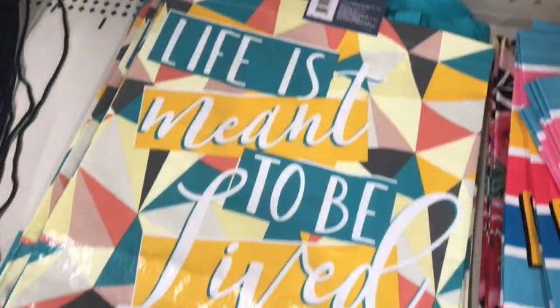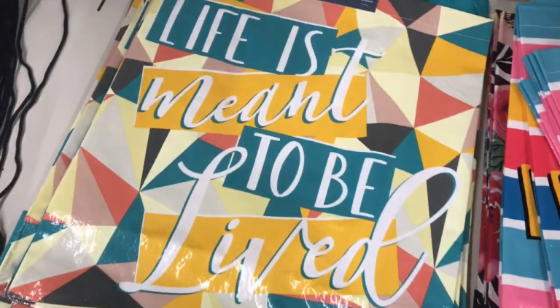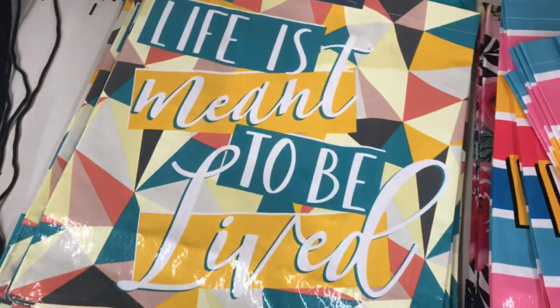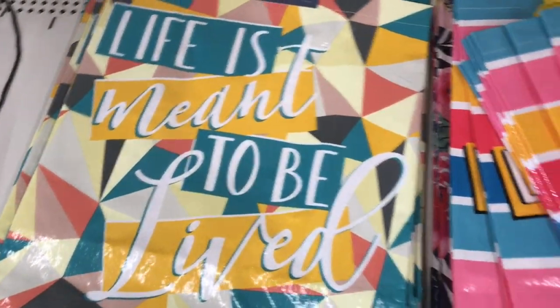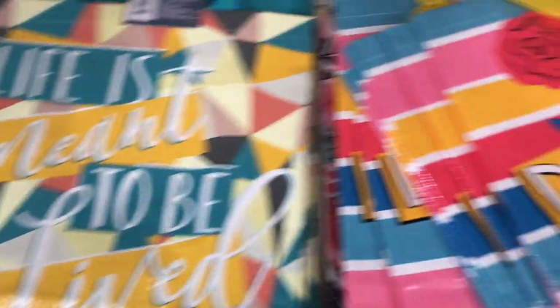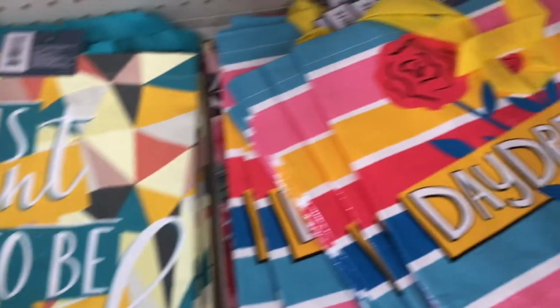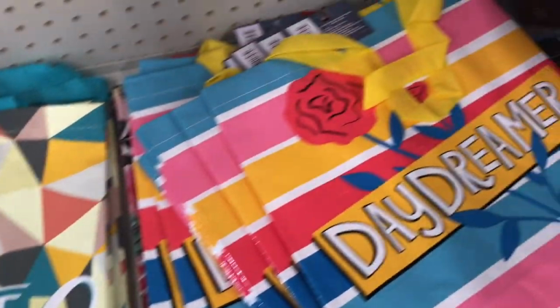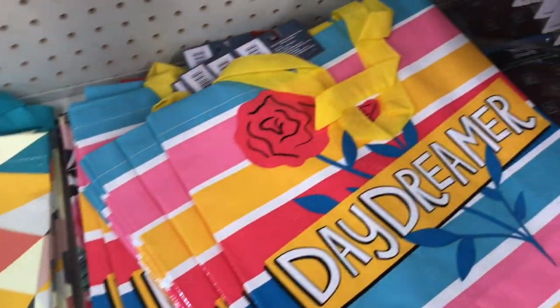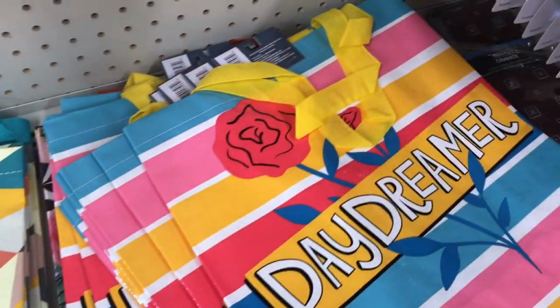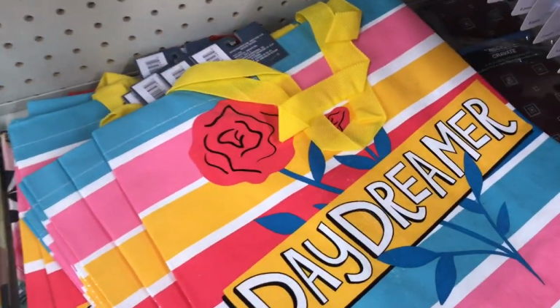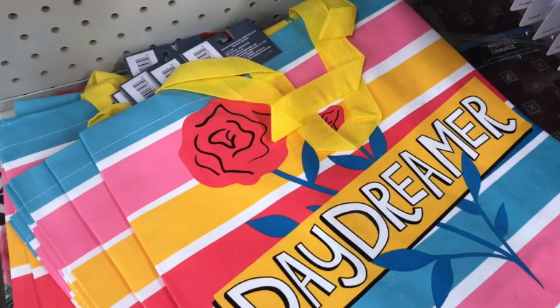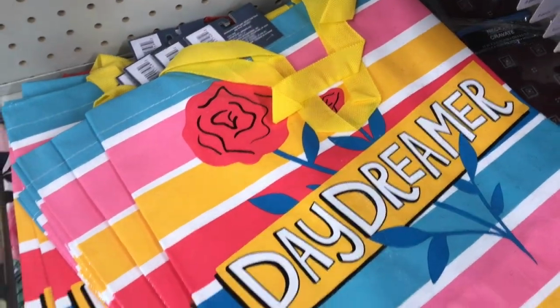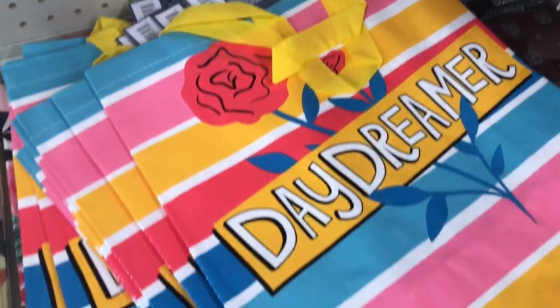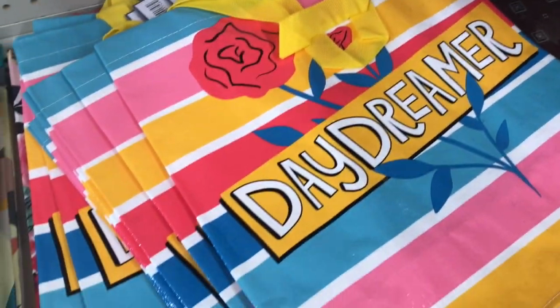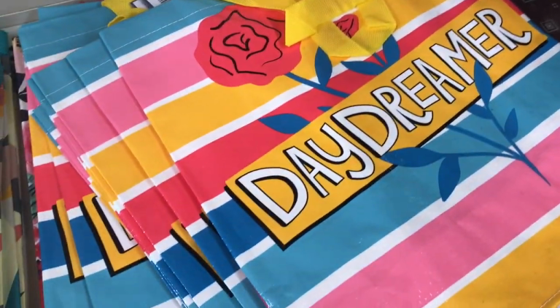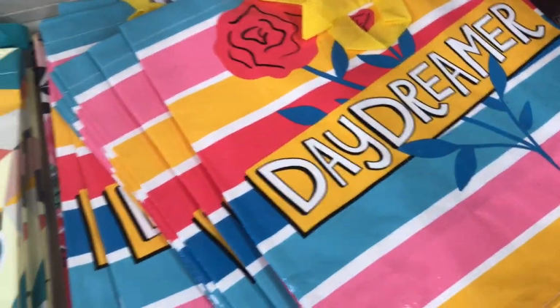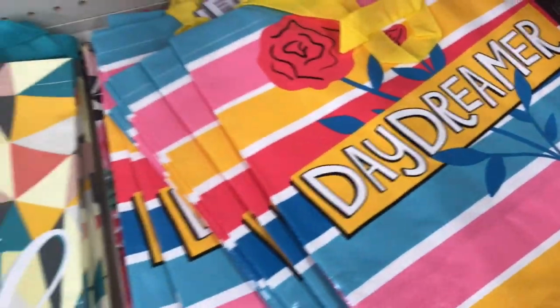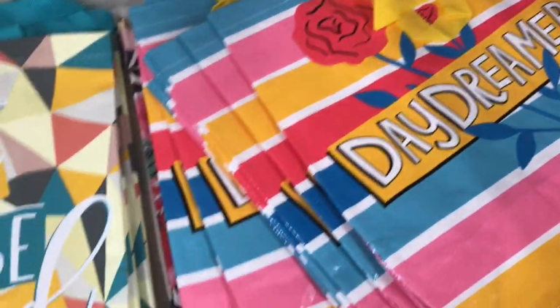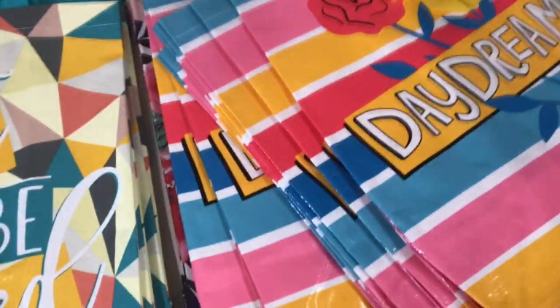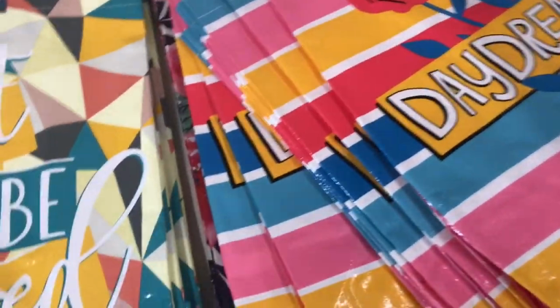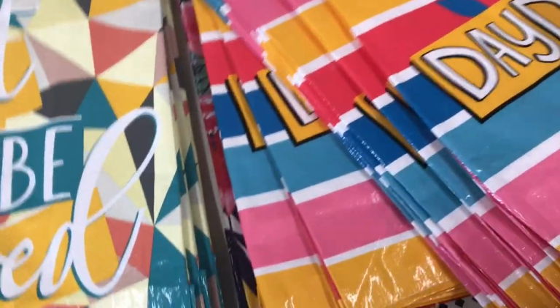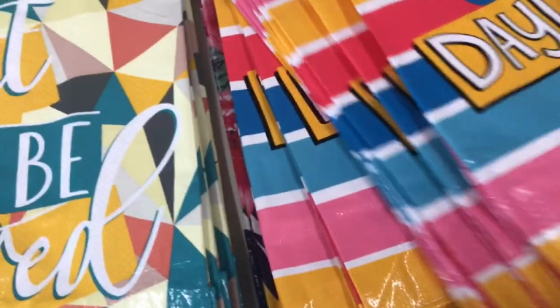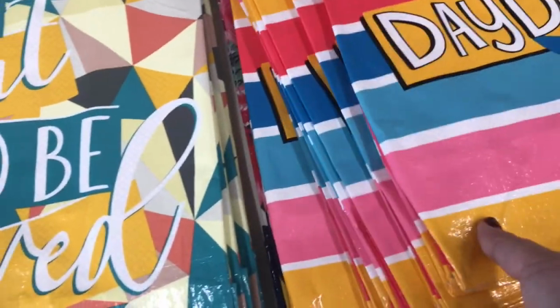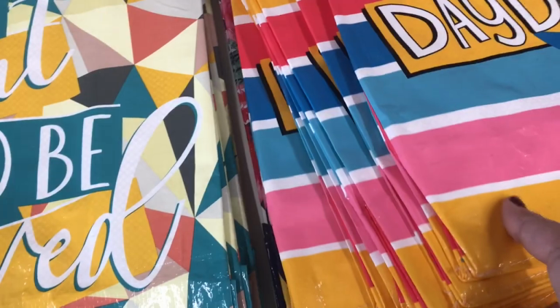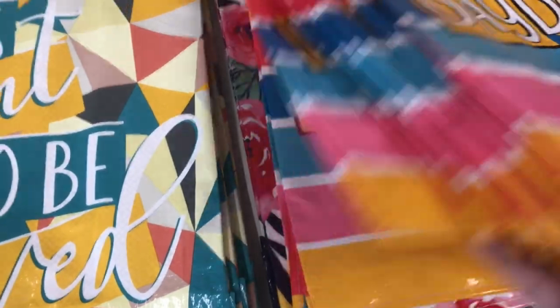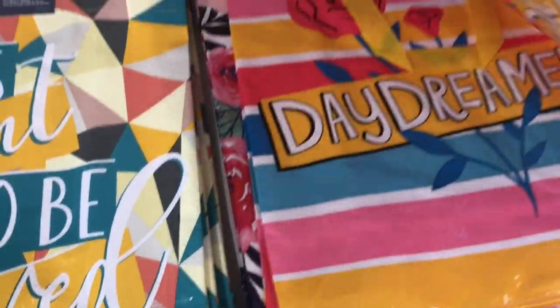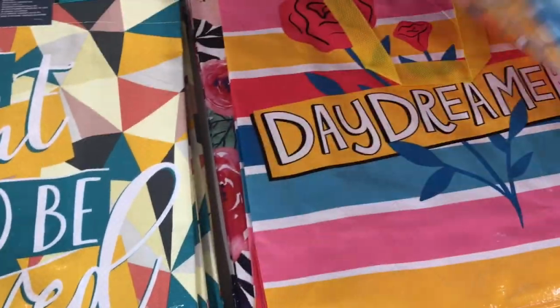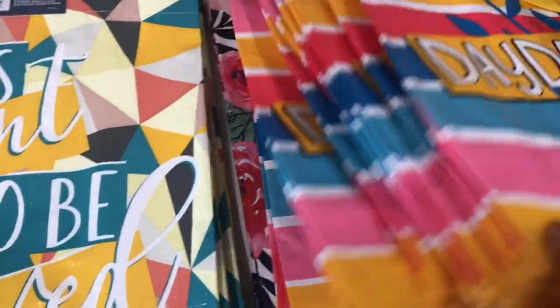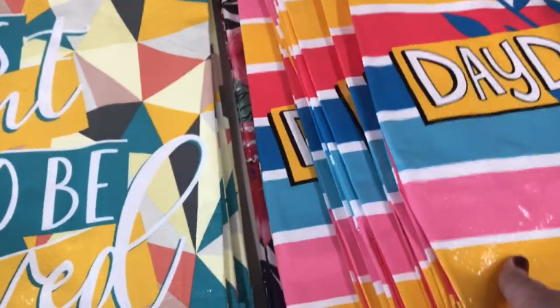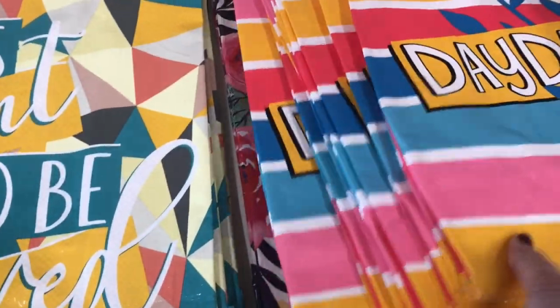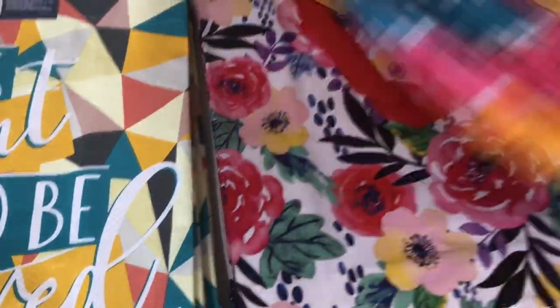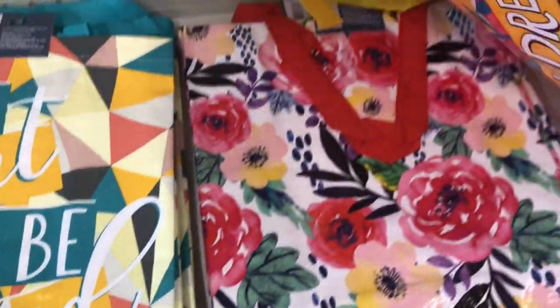I'm seeing these new tote bags — this one says 'daydreamer,' it's really pretty with the rose and all the colors.